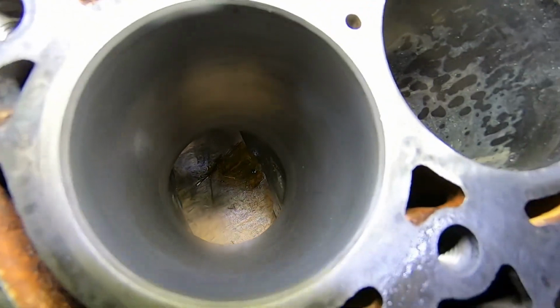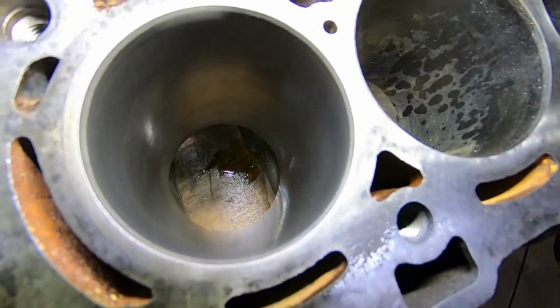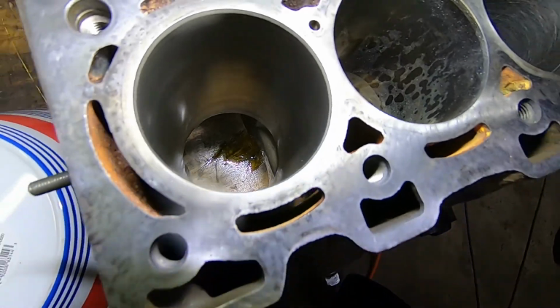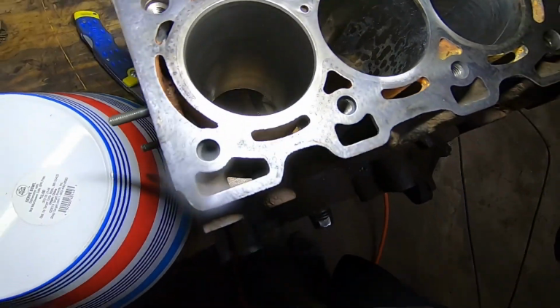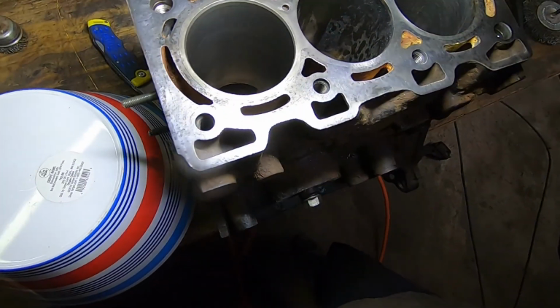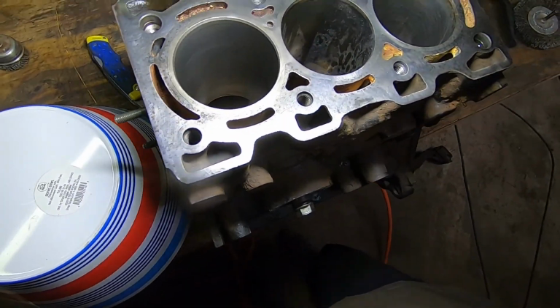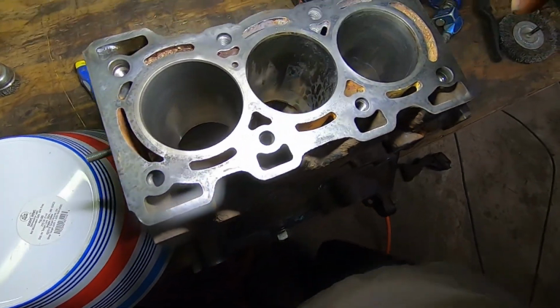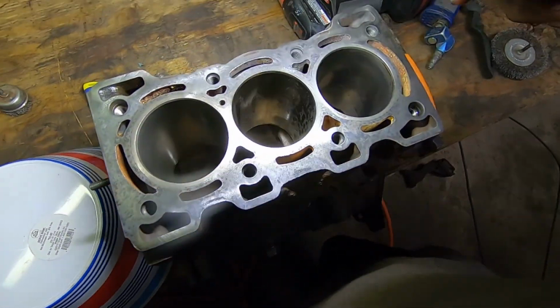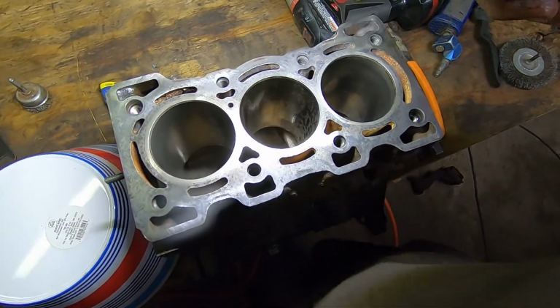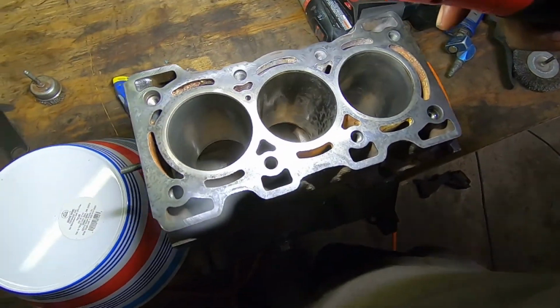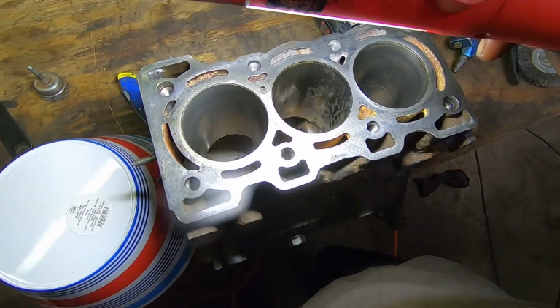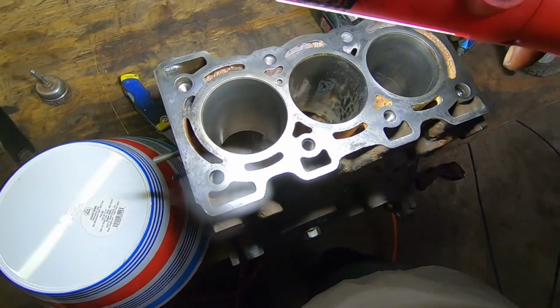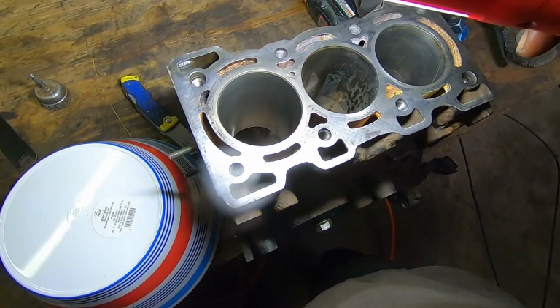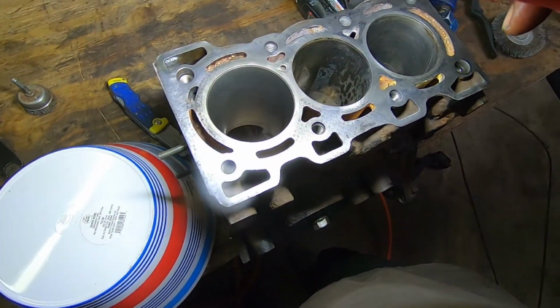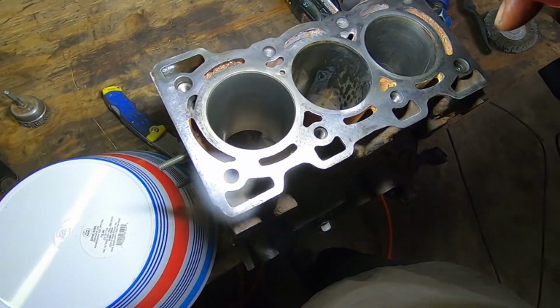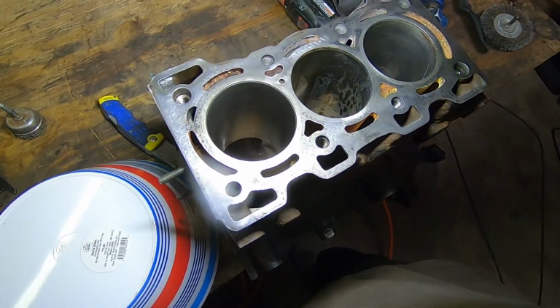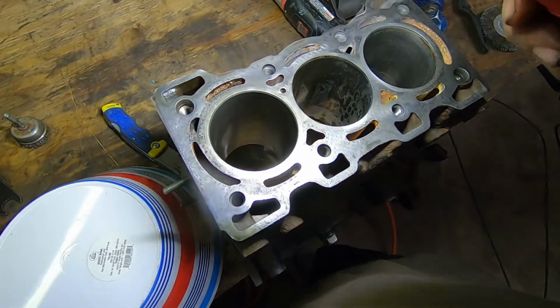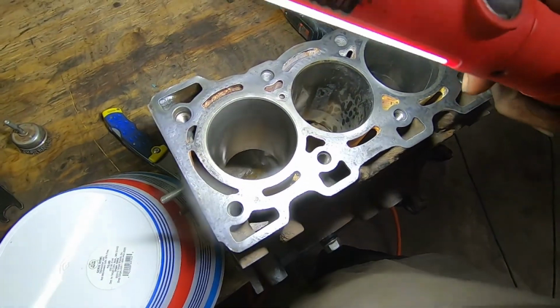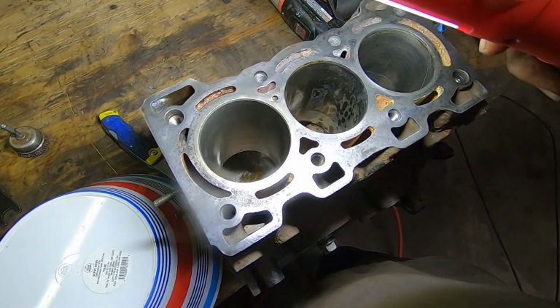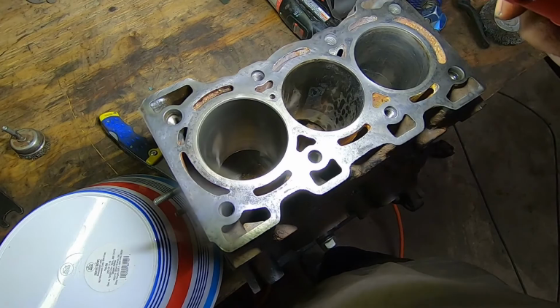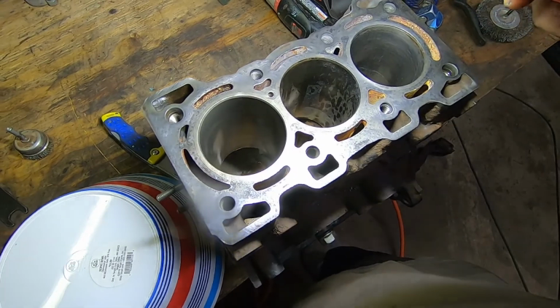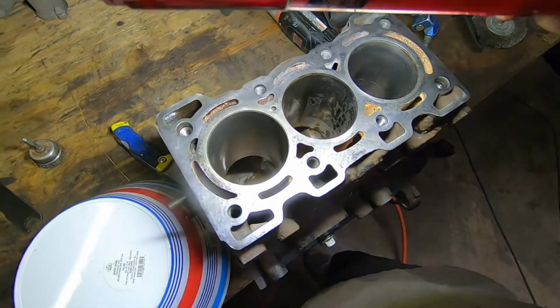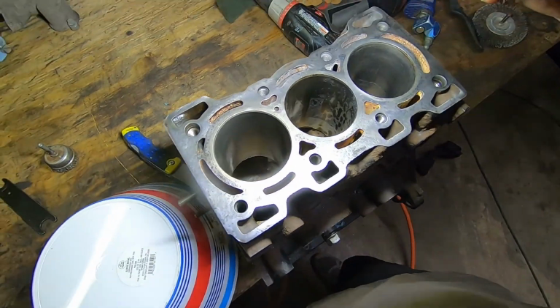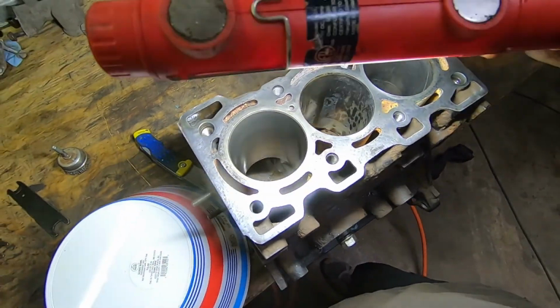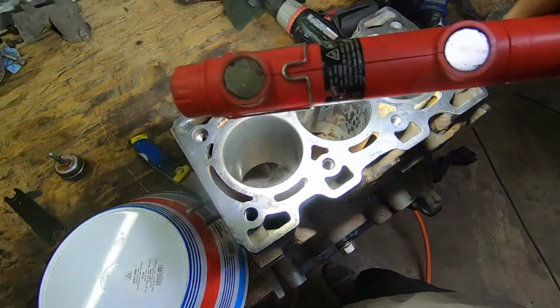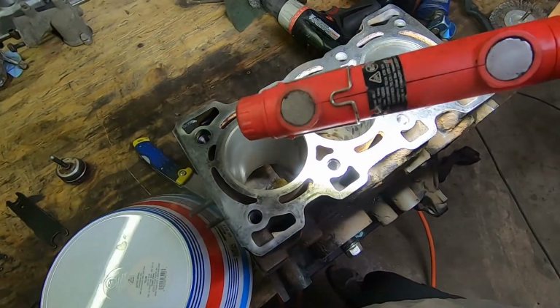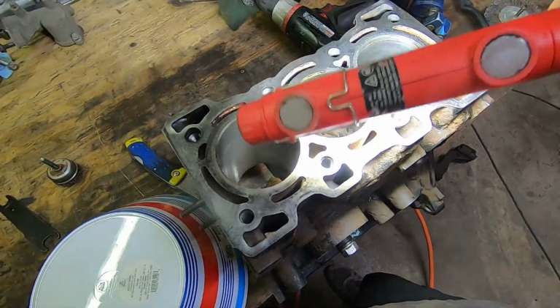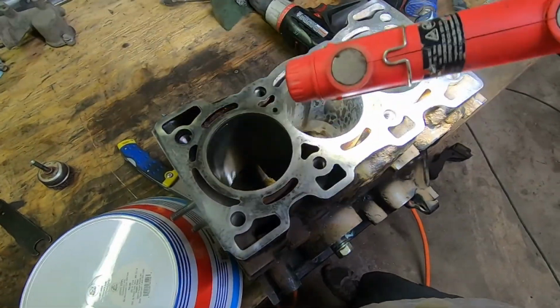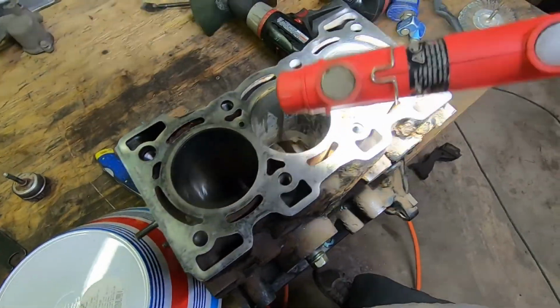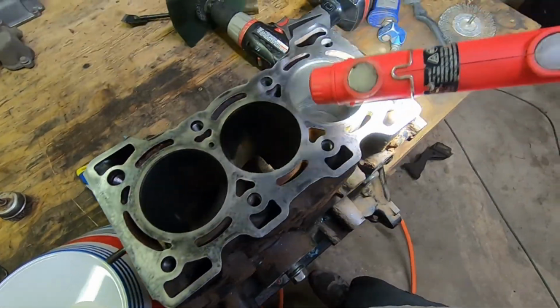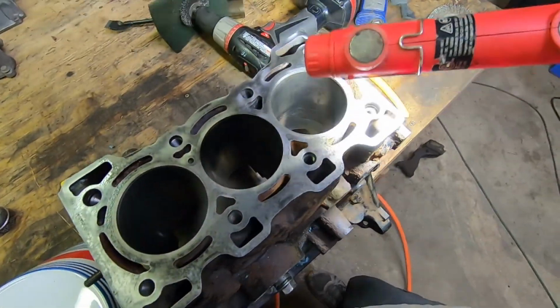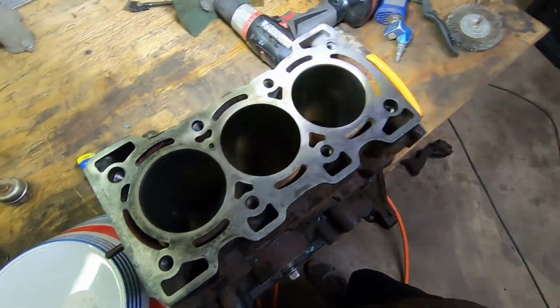That looks pretty dang good — we're going to clean that up and make sure it looks good. You get the point. I'm going to do that same thing to all these cylinders.